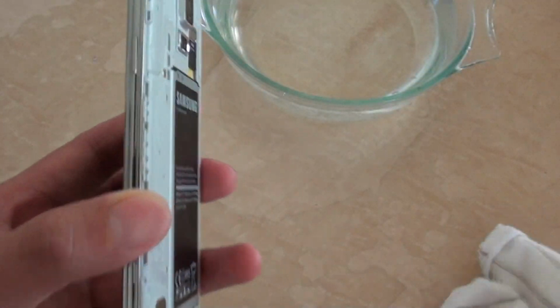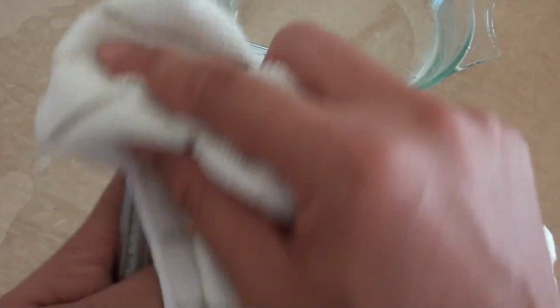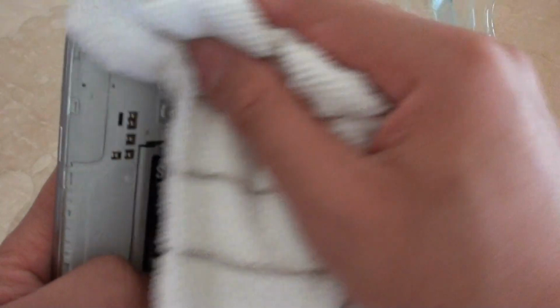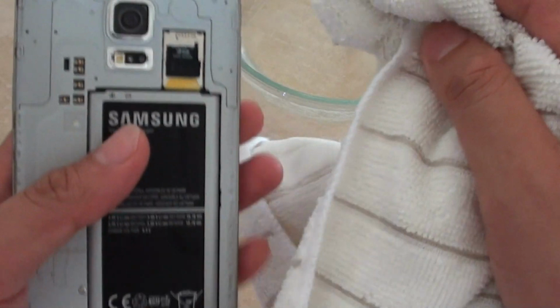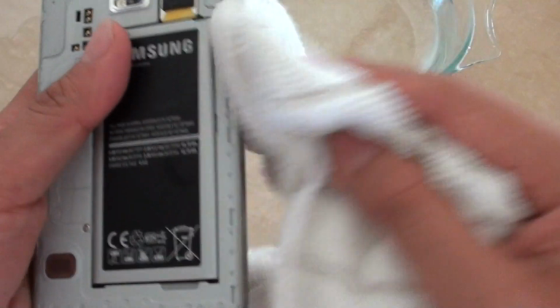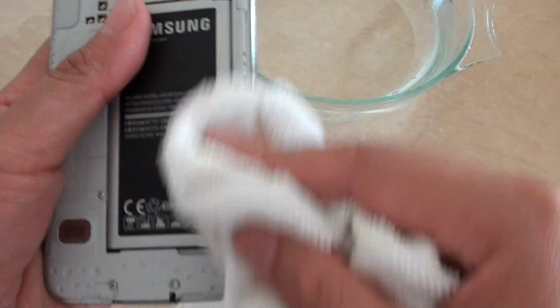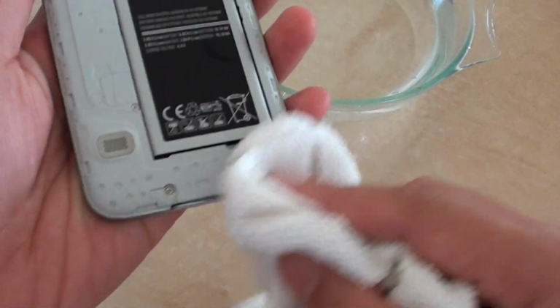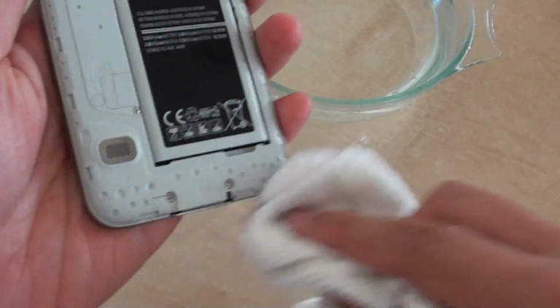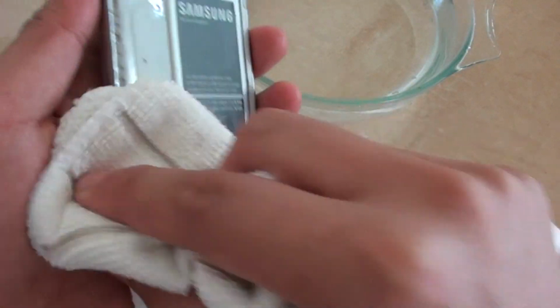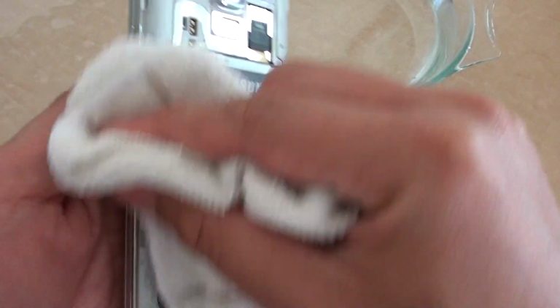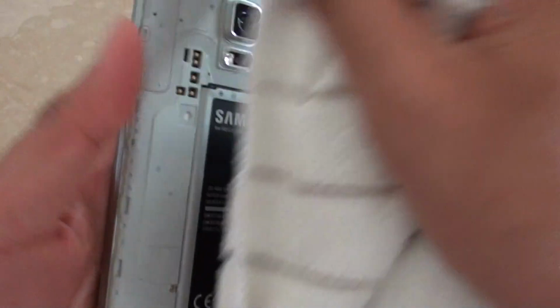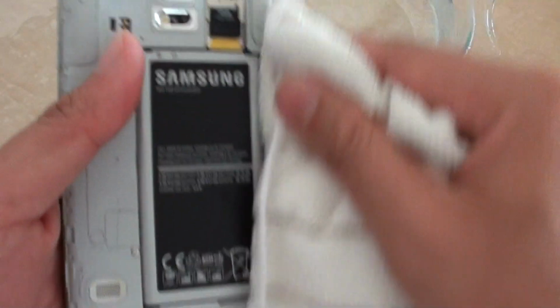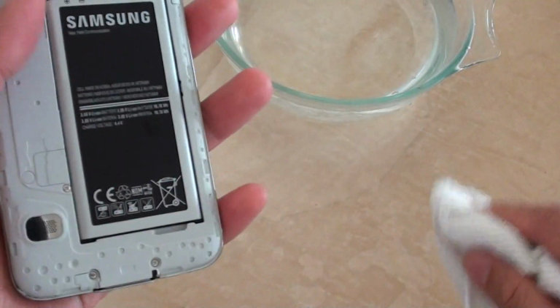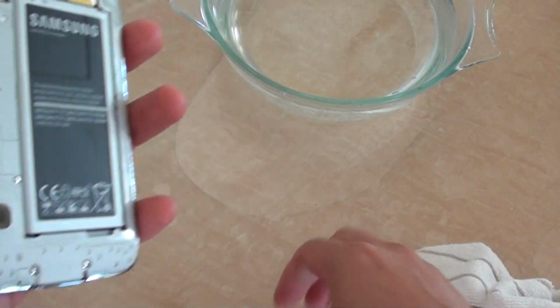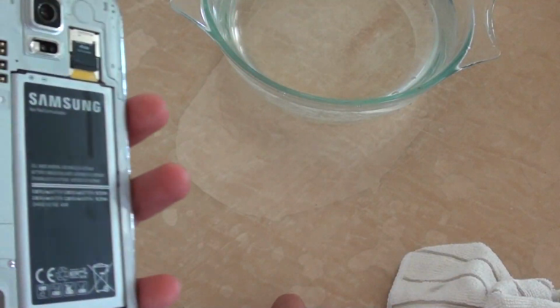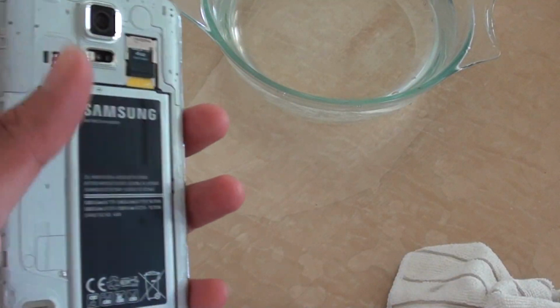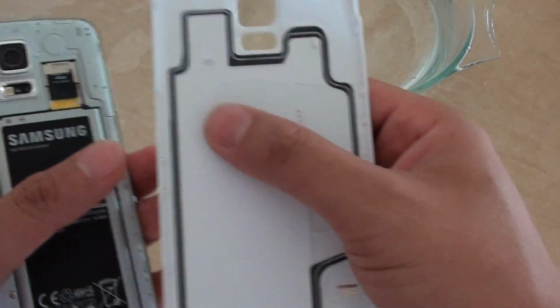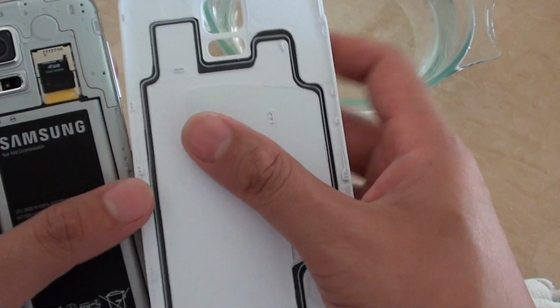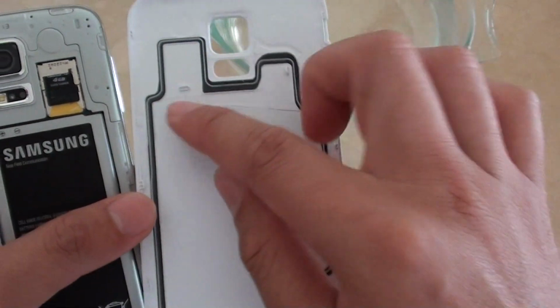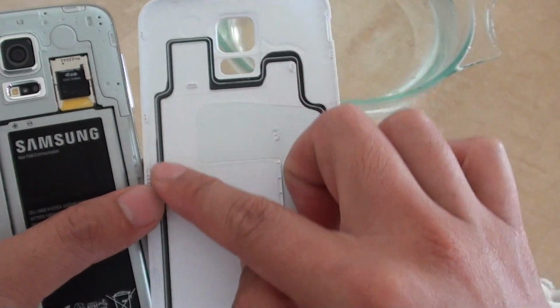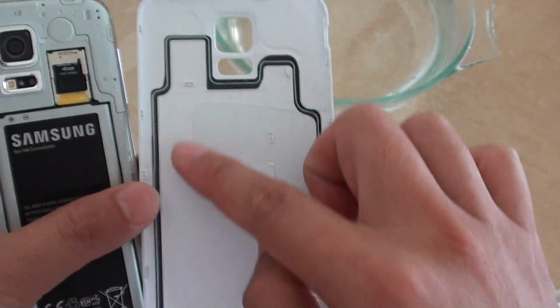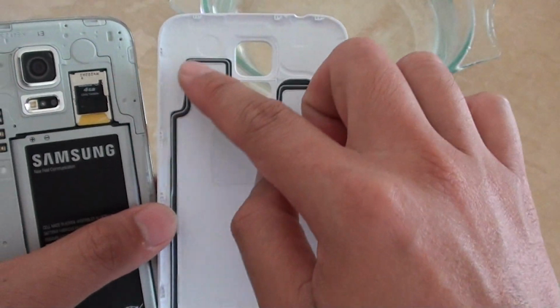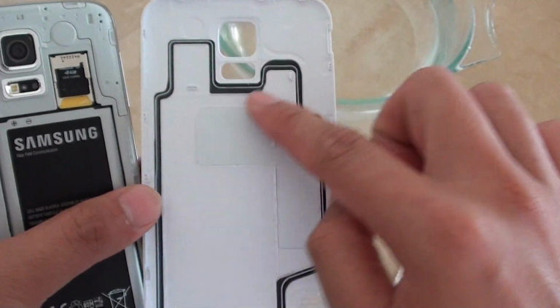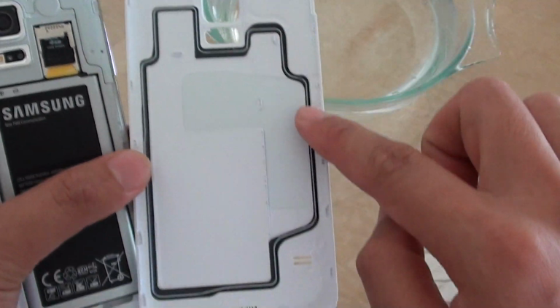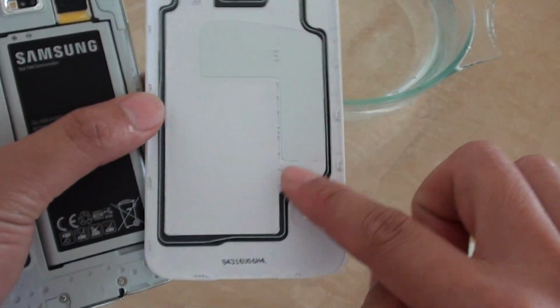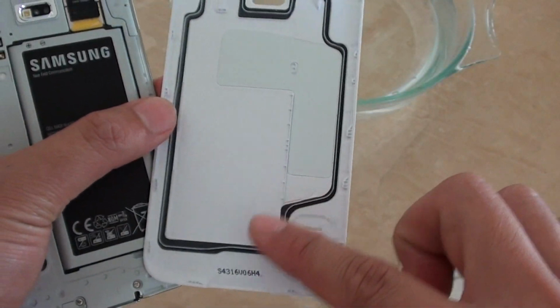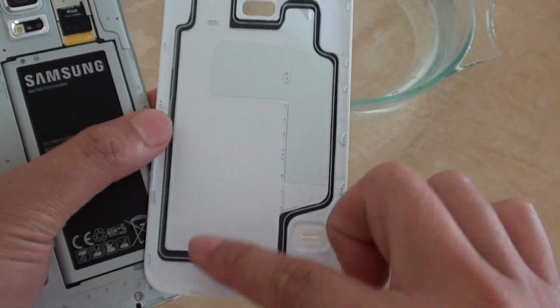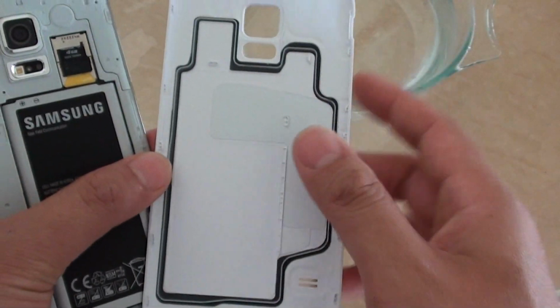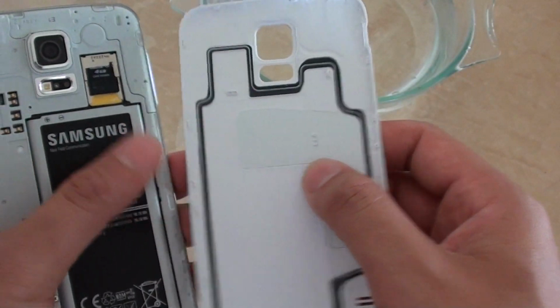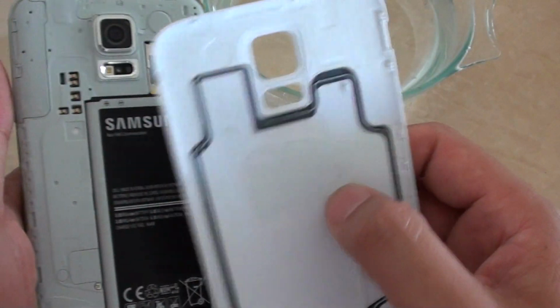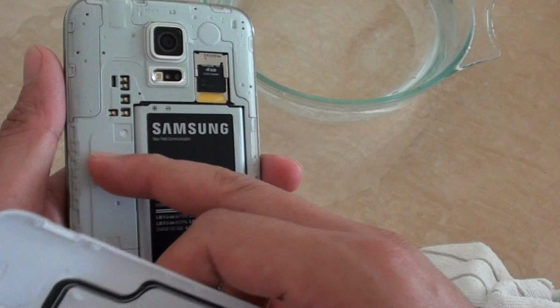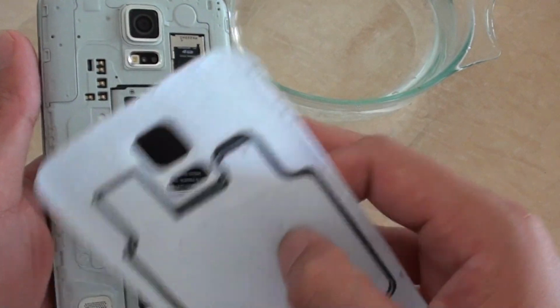There's no water coming in here — it's quite good. You need to really look after this part though, because if it gets damaged by sand or dust then water might get in.